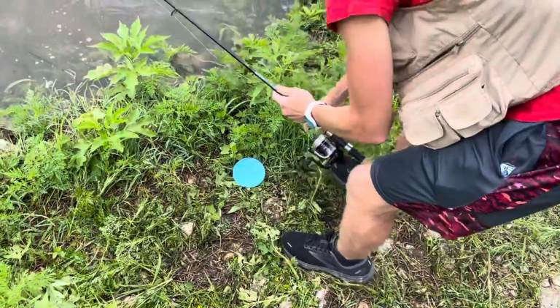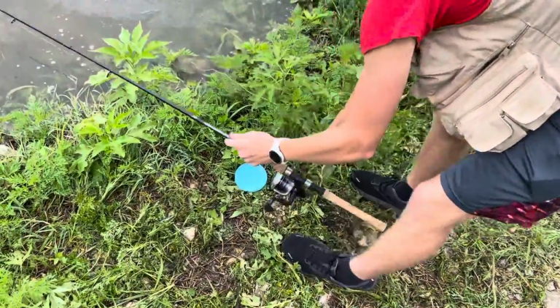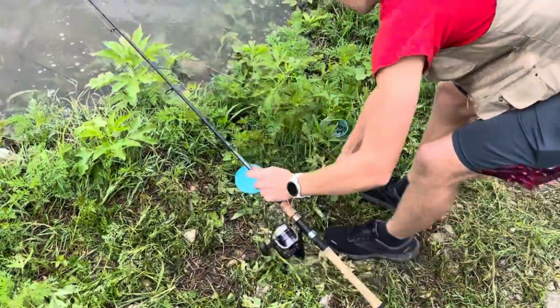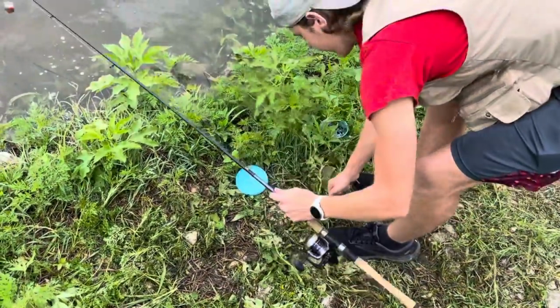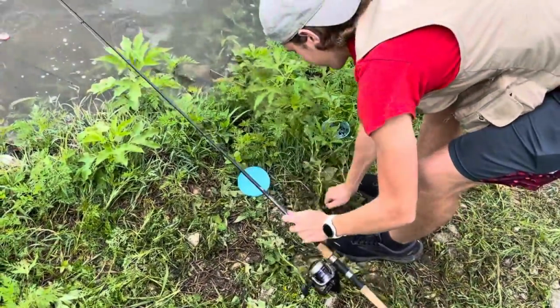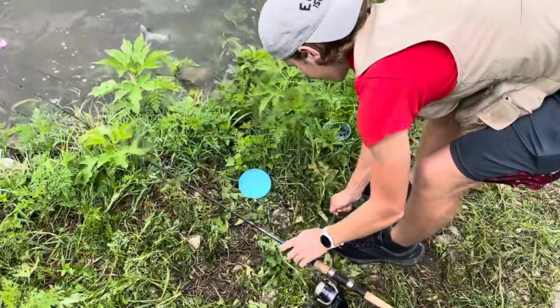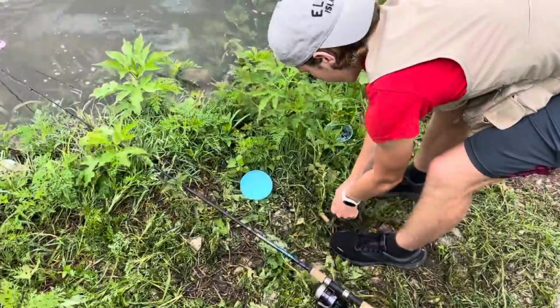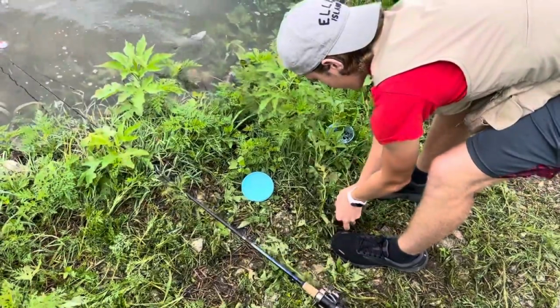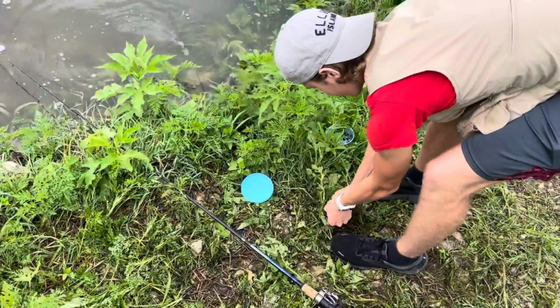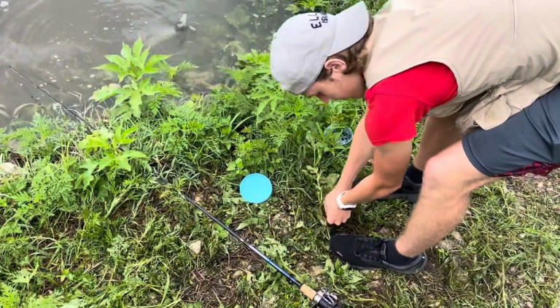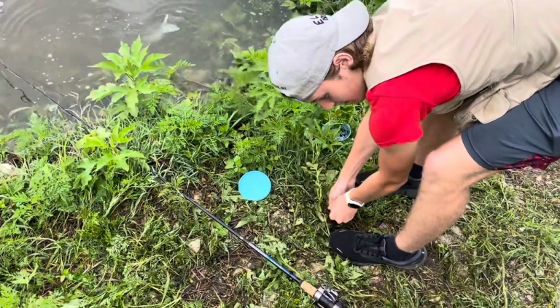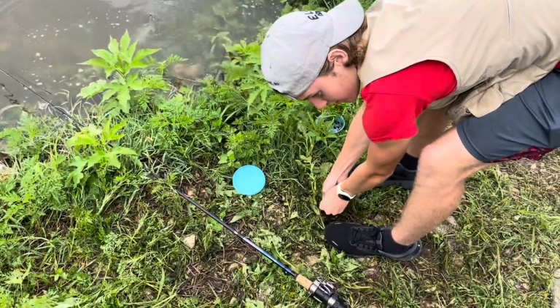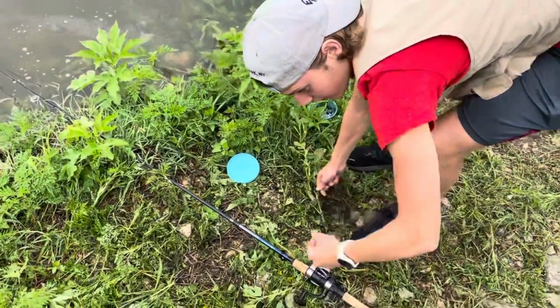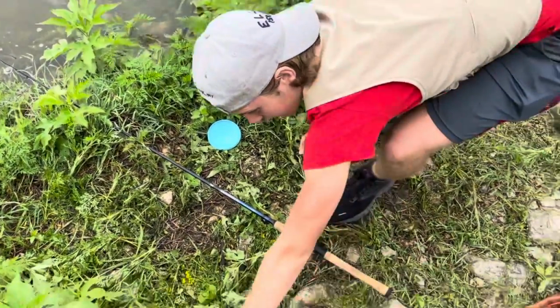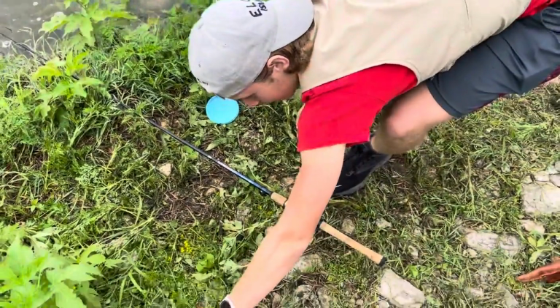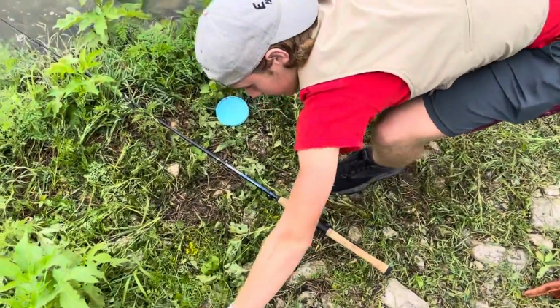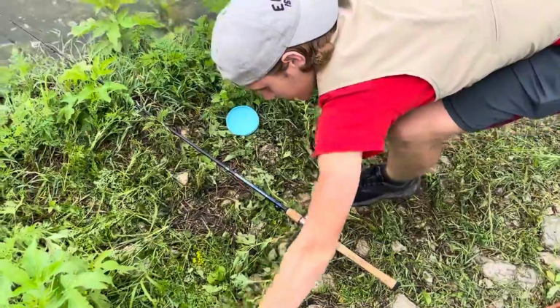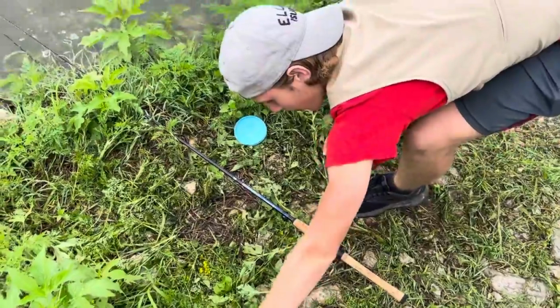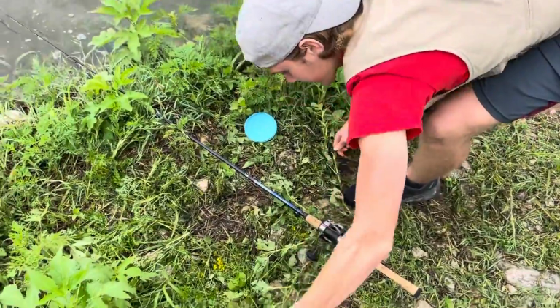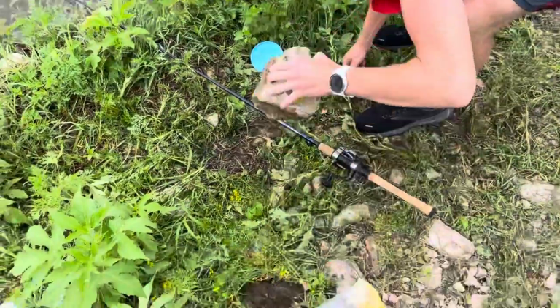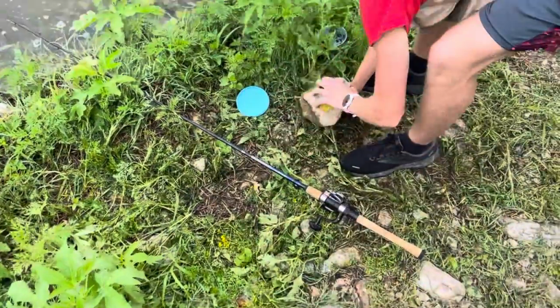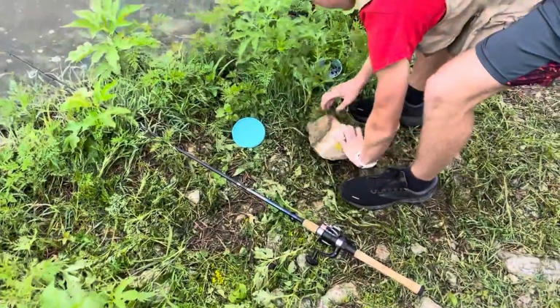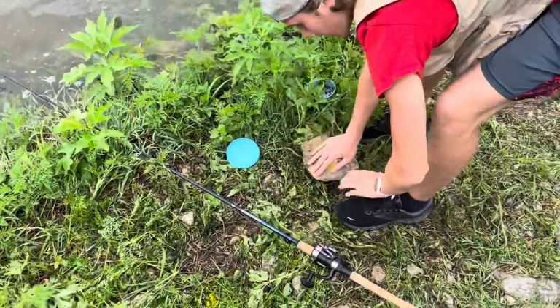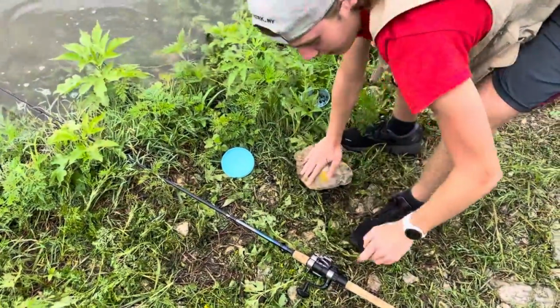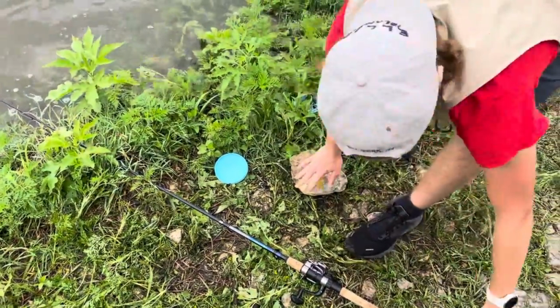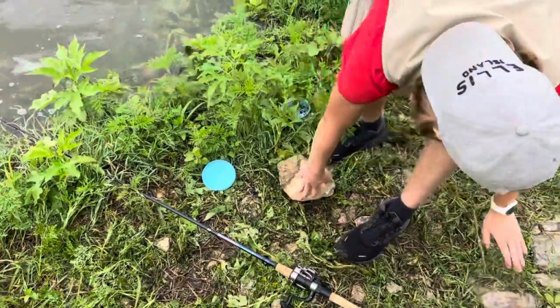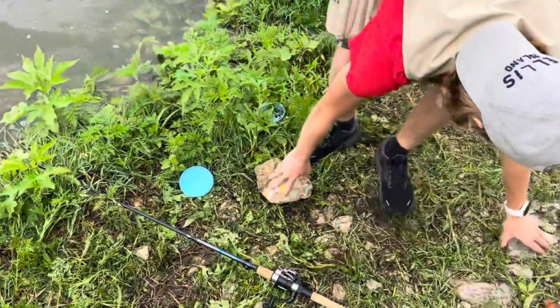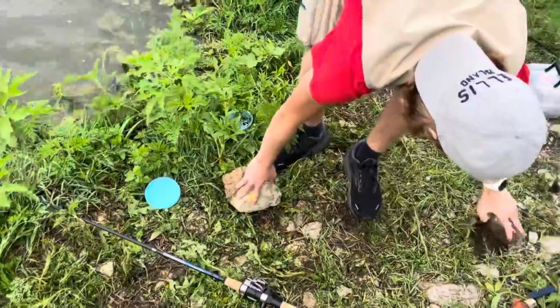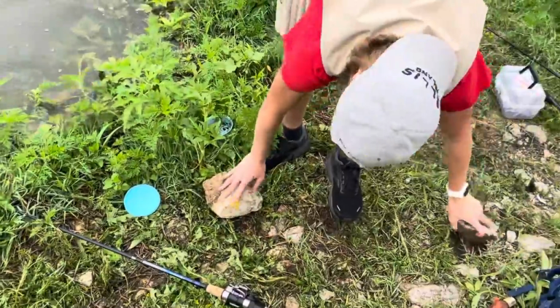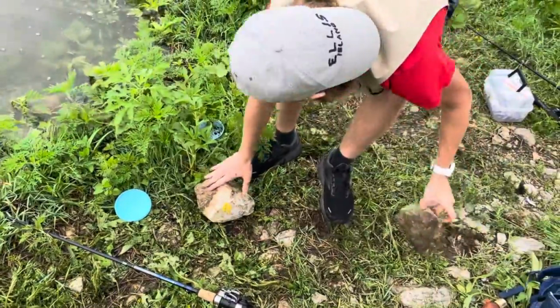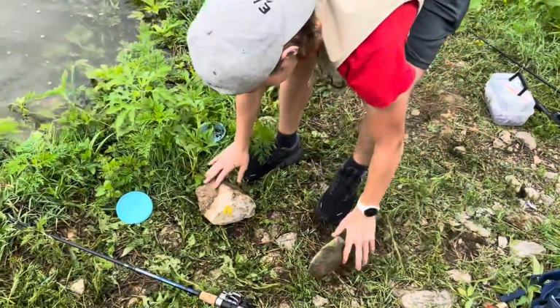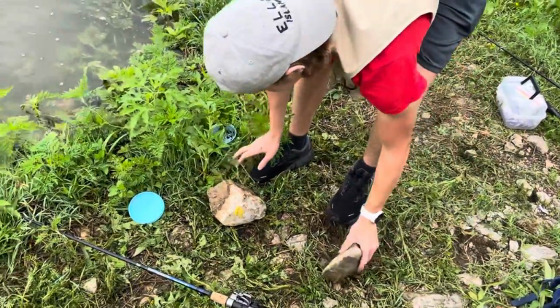I'm going to laugh if you try and put this in the ground and he just takes off. No, because you put it in the ground, and then you get yourself some sturdy rocks, and you put it on top, so he doesn't get away.